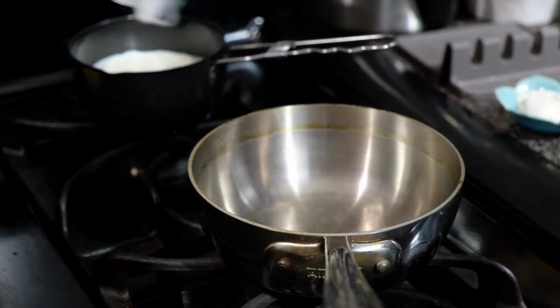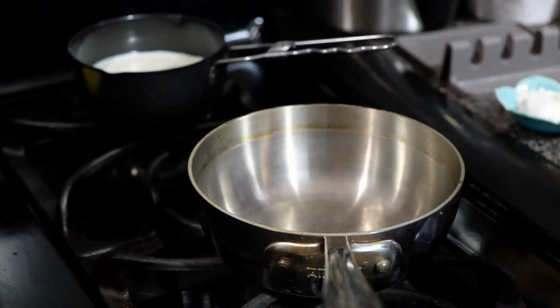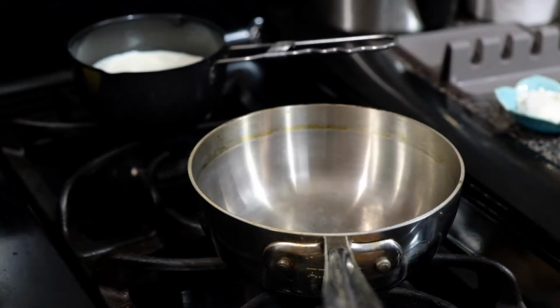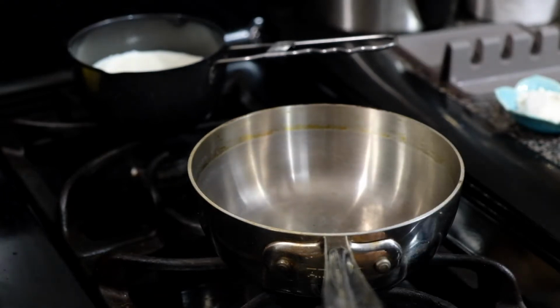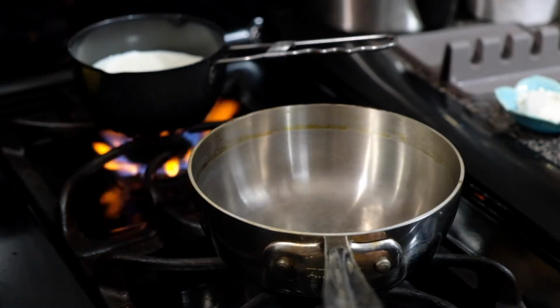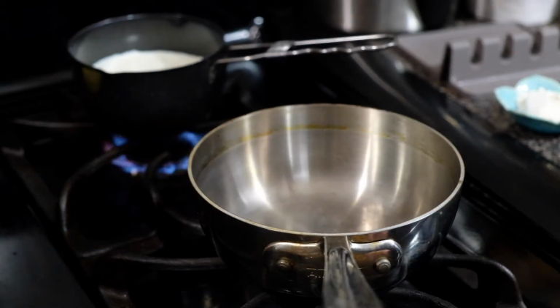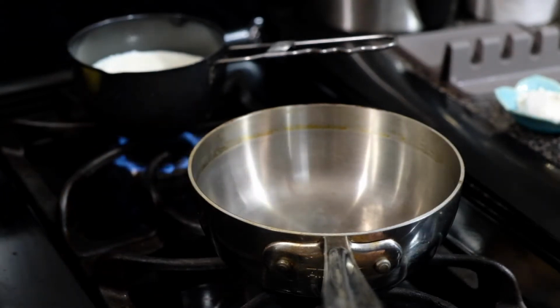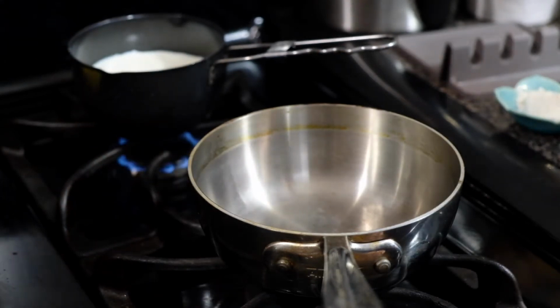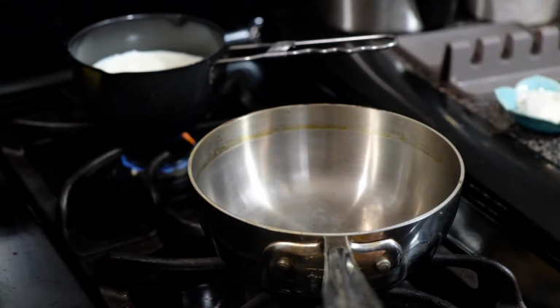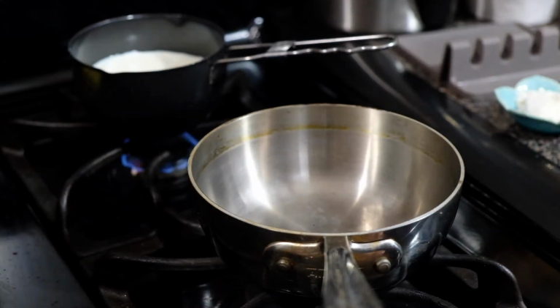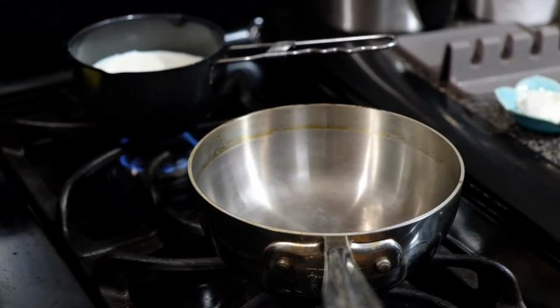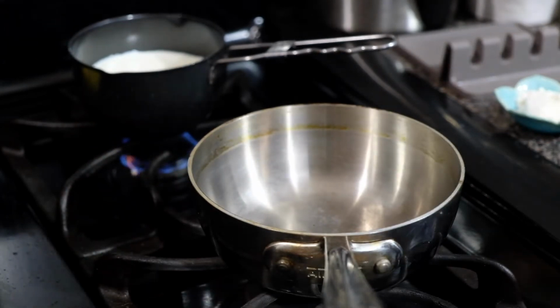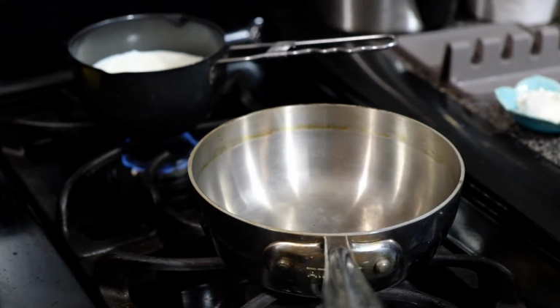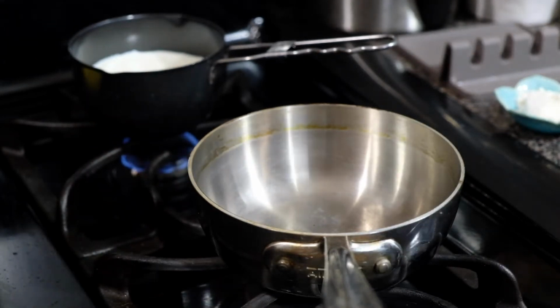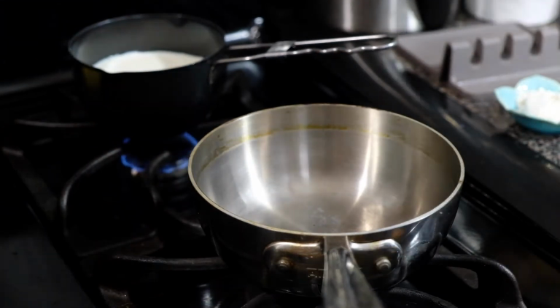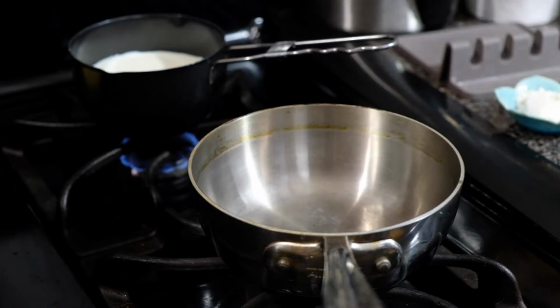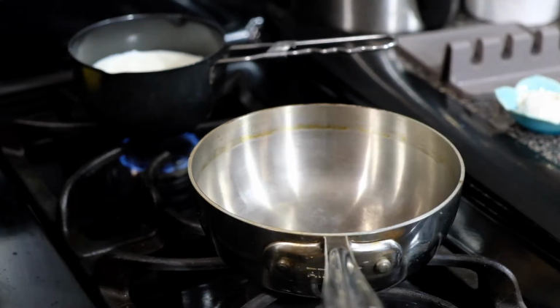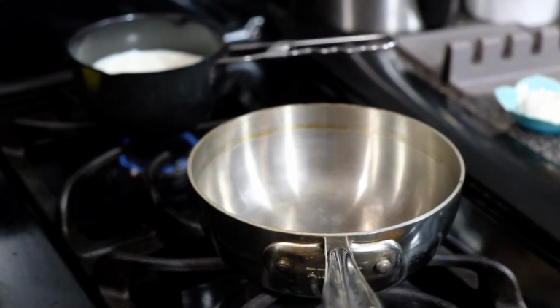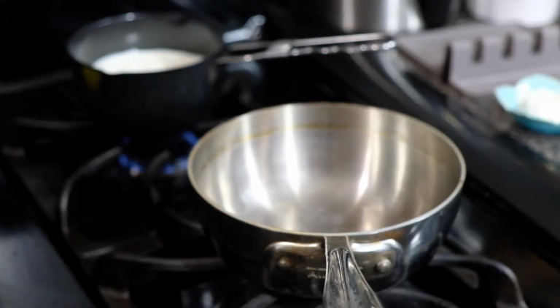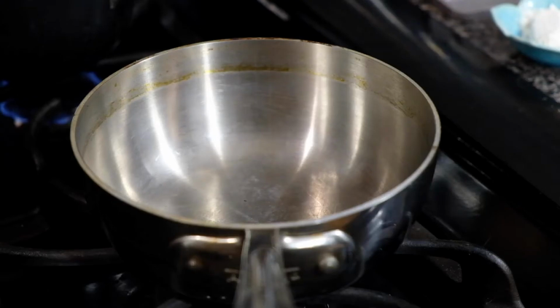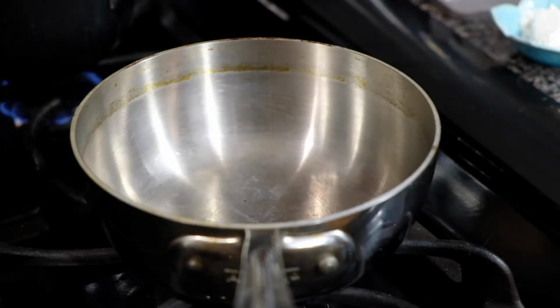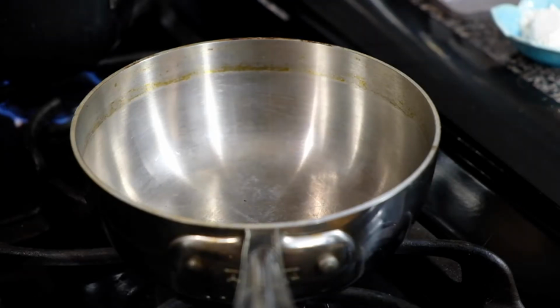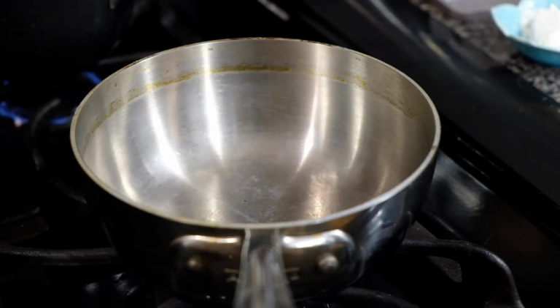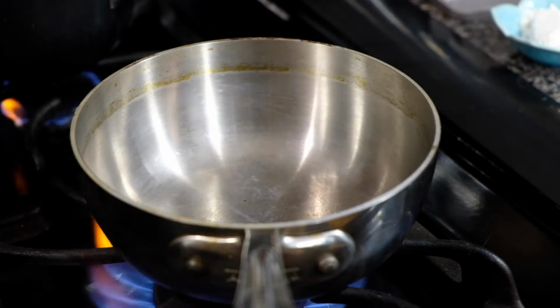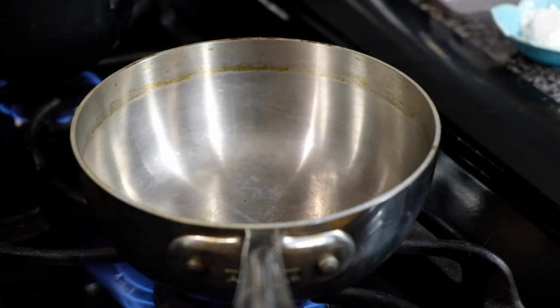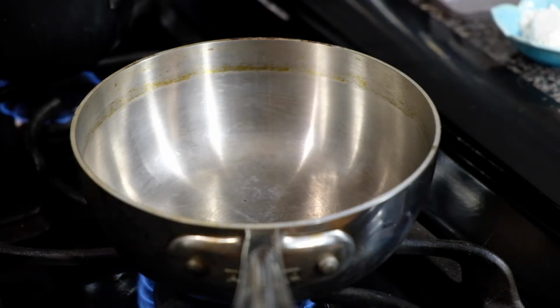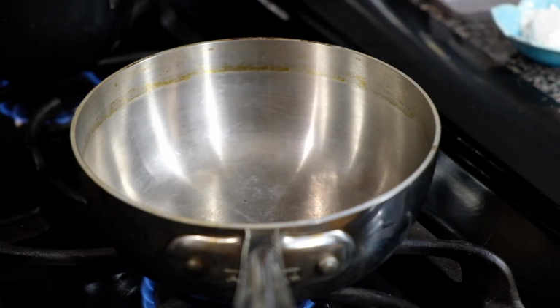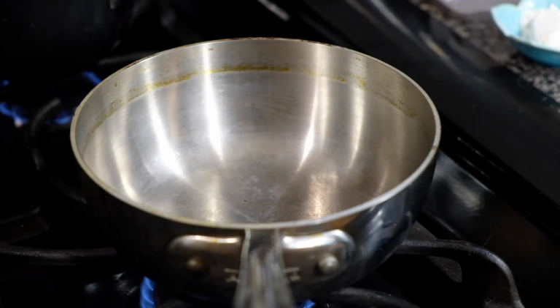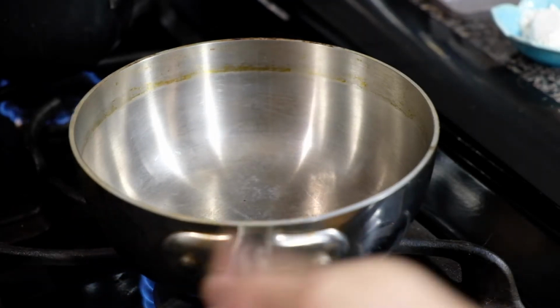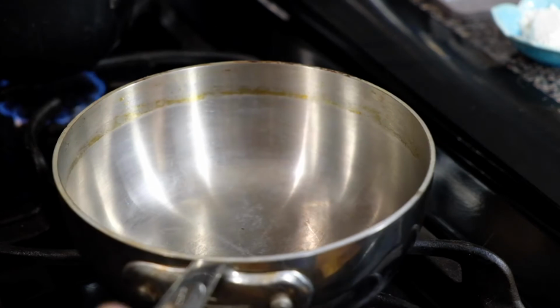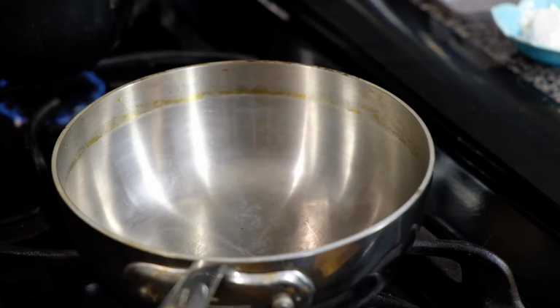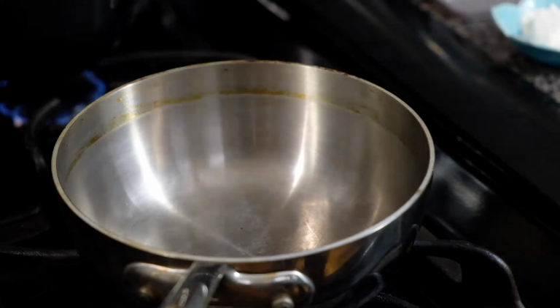We're going to start with our béchamel sauce. So over low heat, we're going to heat up one cup of milk. We don't want this to scald or boil. We just want this to be warm when we add it to our butter and flour so it doesn't shock our mixture.